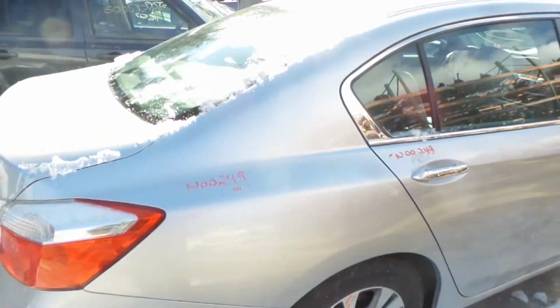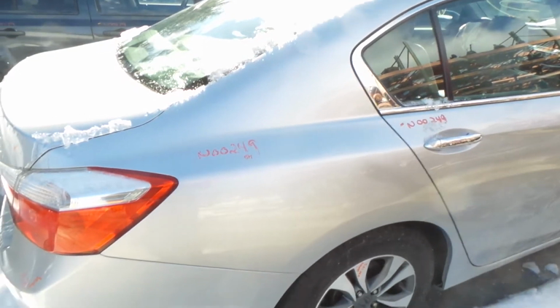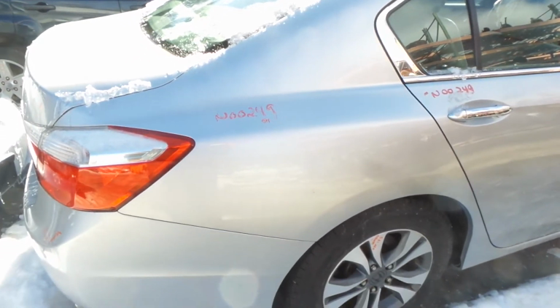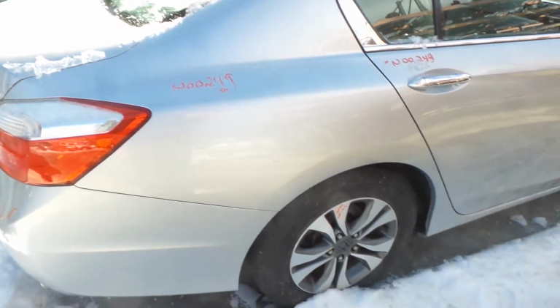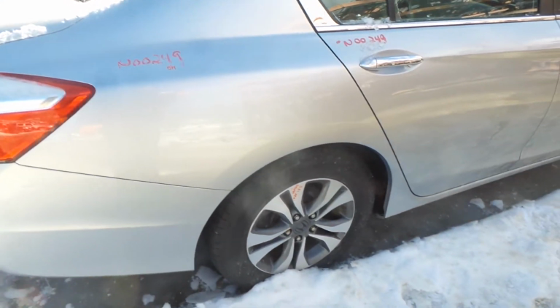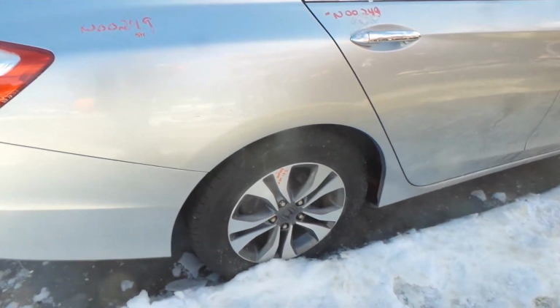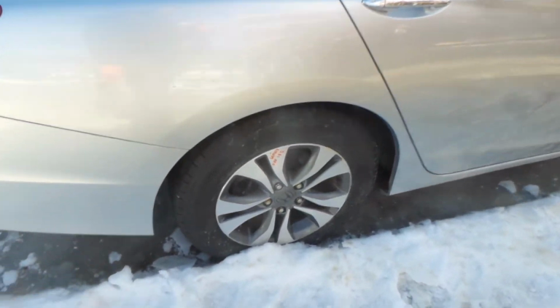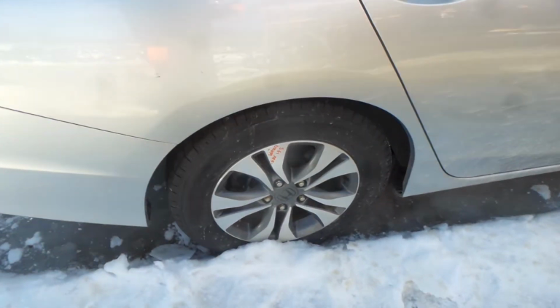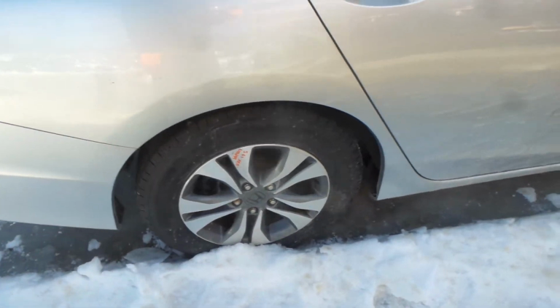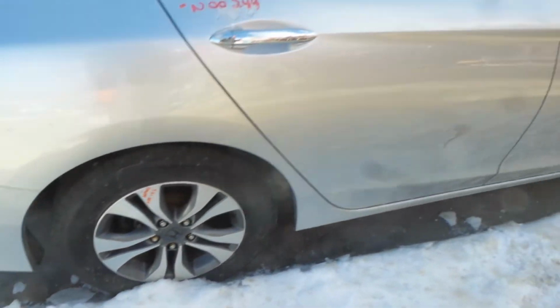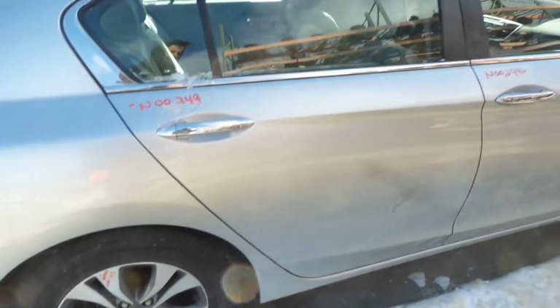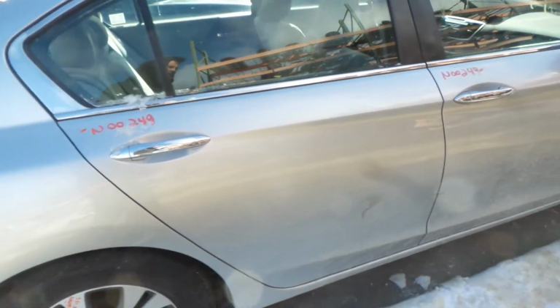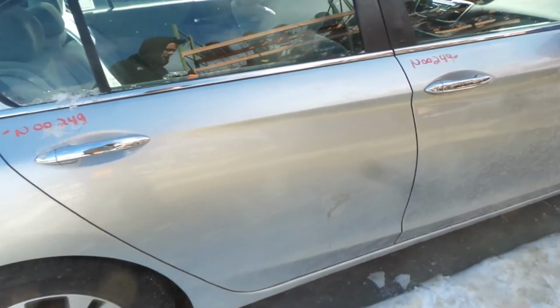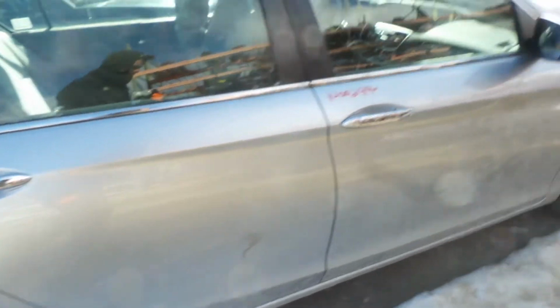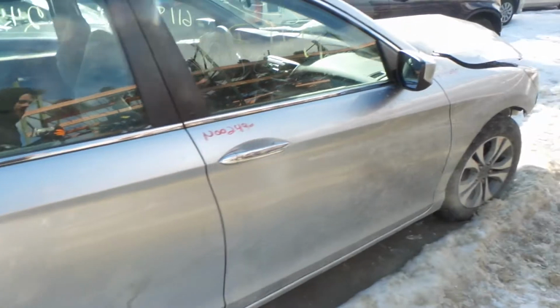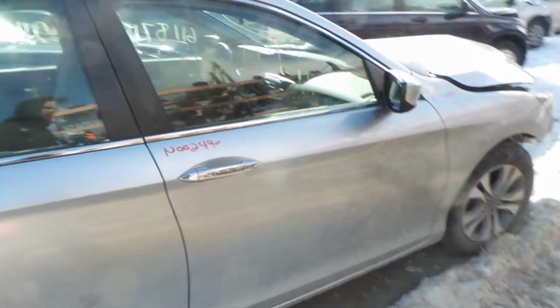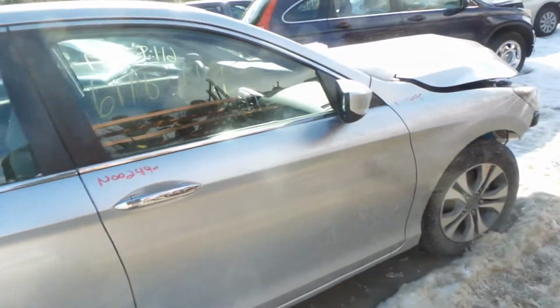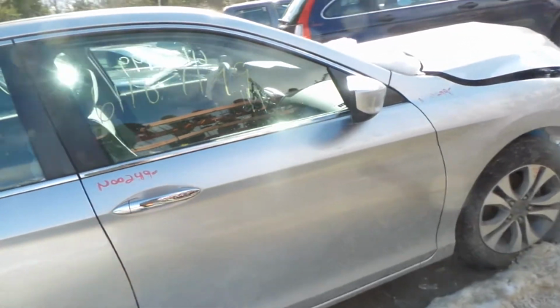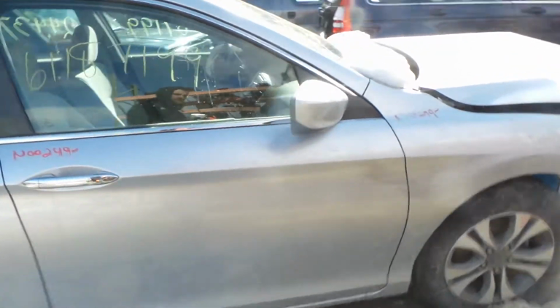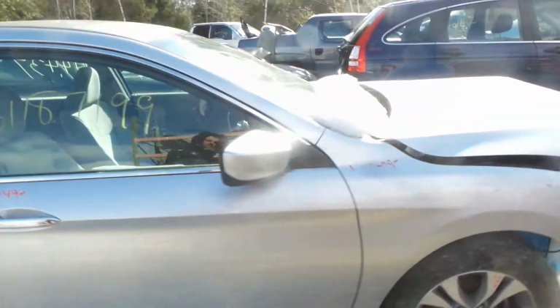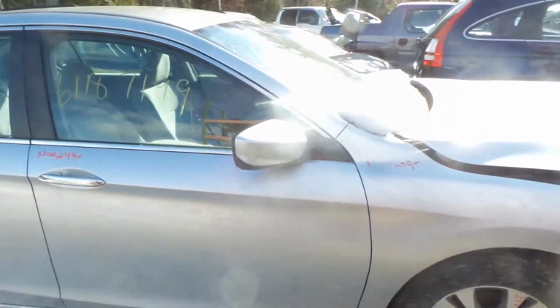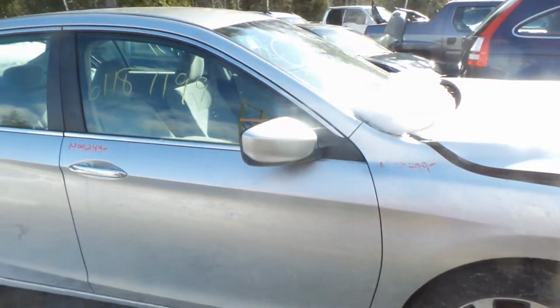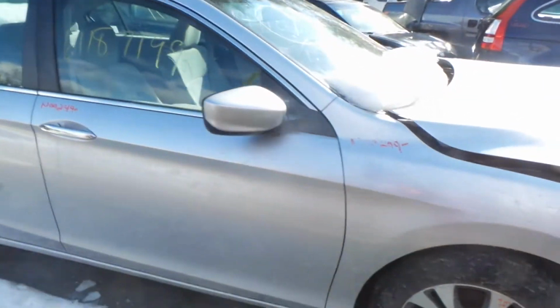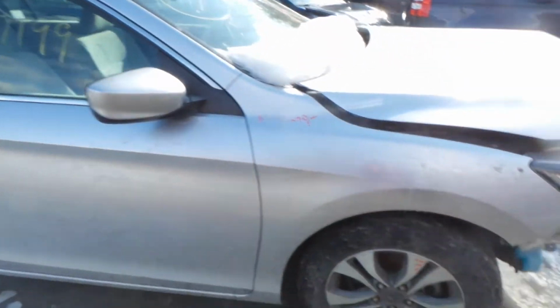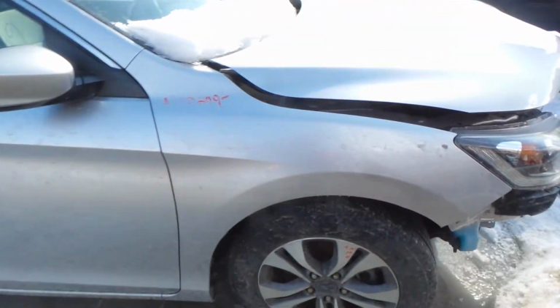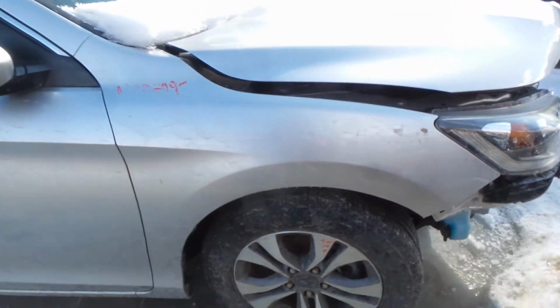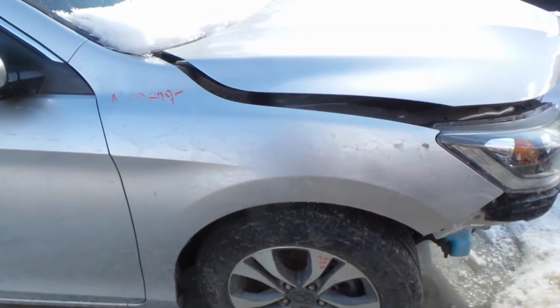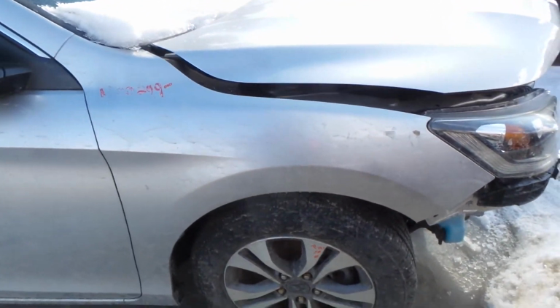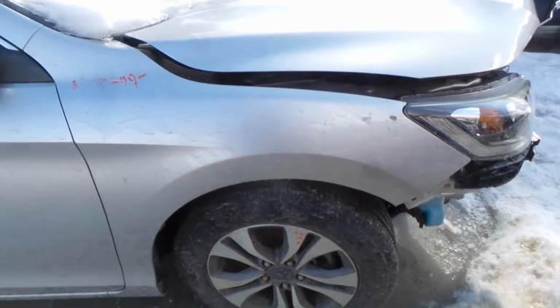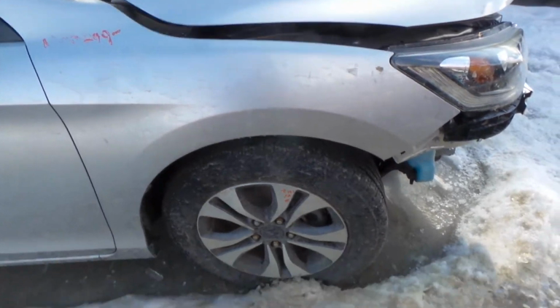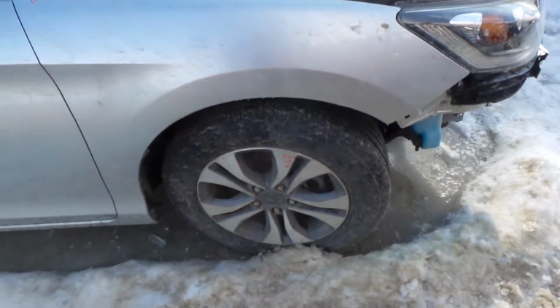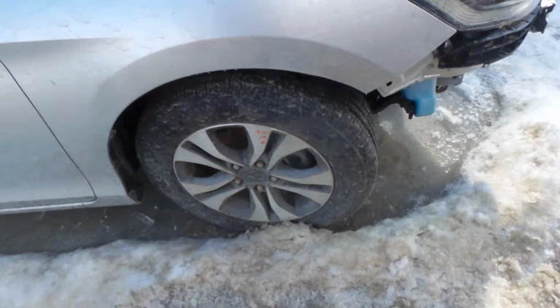Right hand quarter panel is also insurance quality. We've got a good complete right rear suspension. Right hand doors are insurance quality showing no damage. Good body colored mirror. Insurance quality right front fender showing no damage.